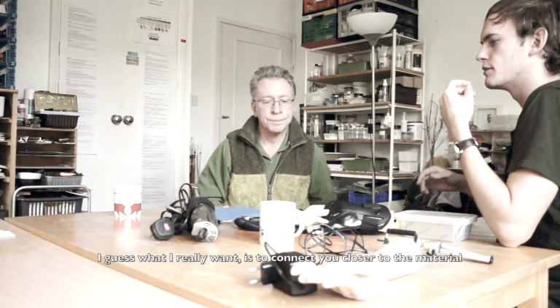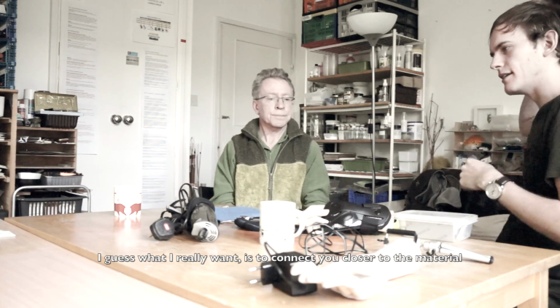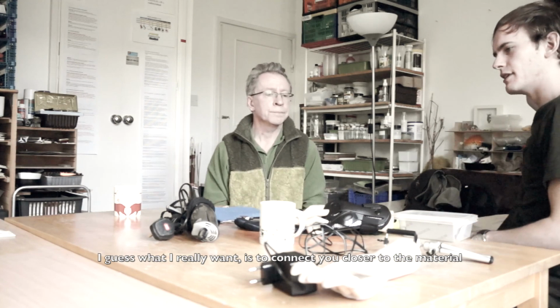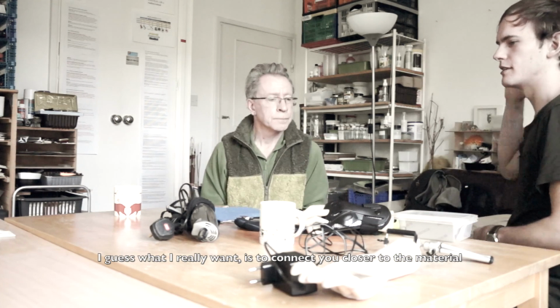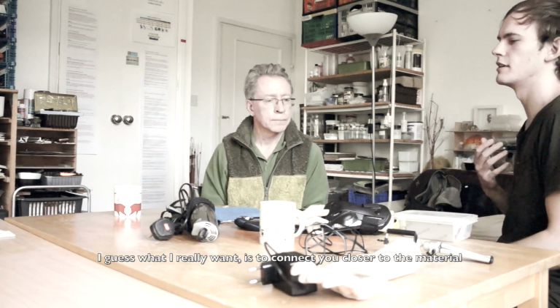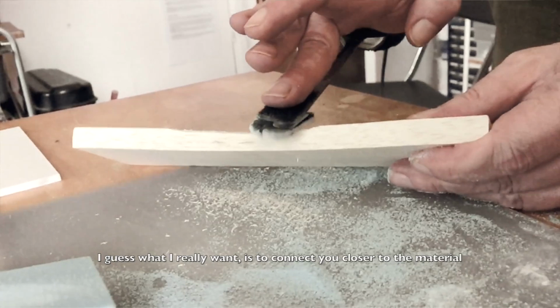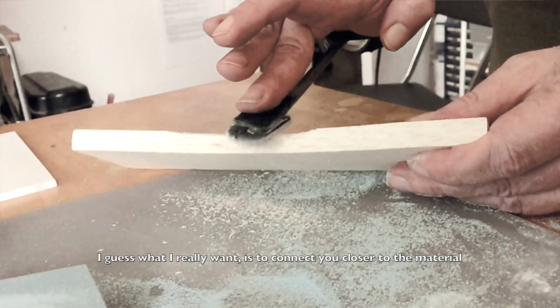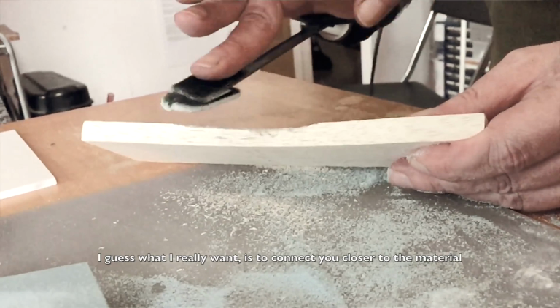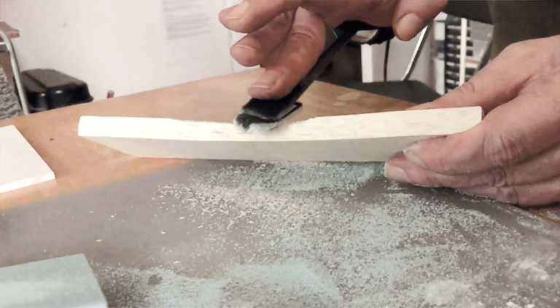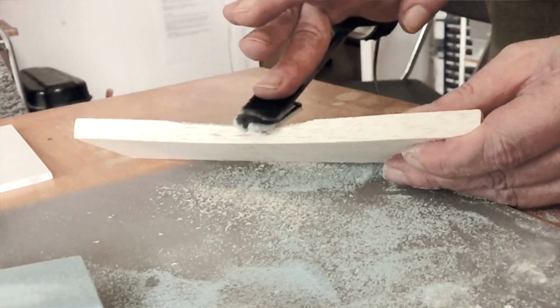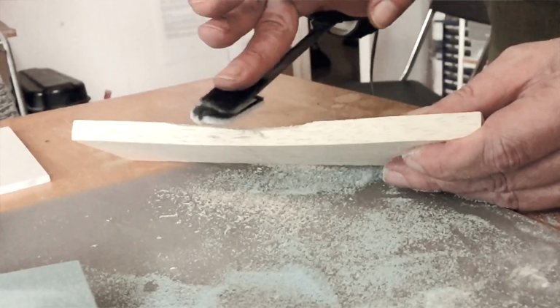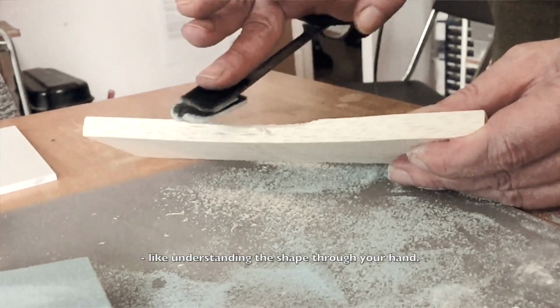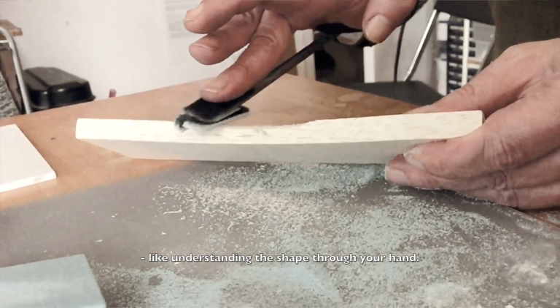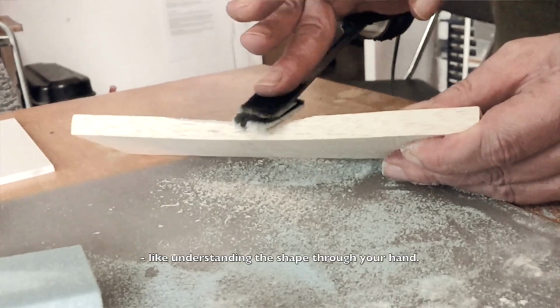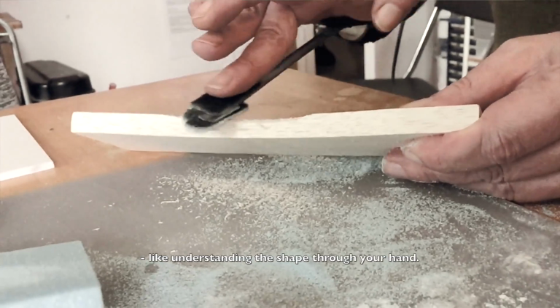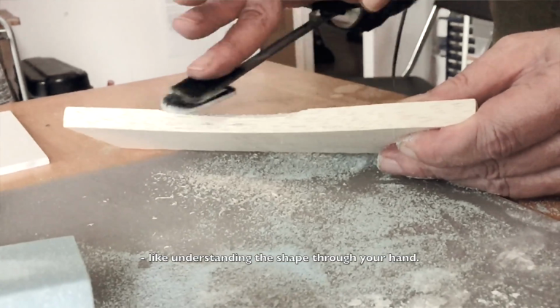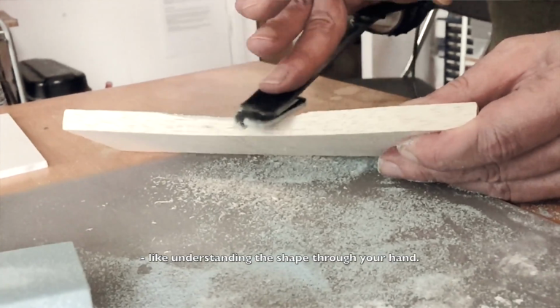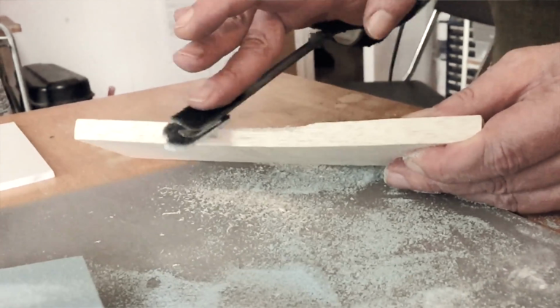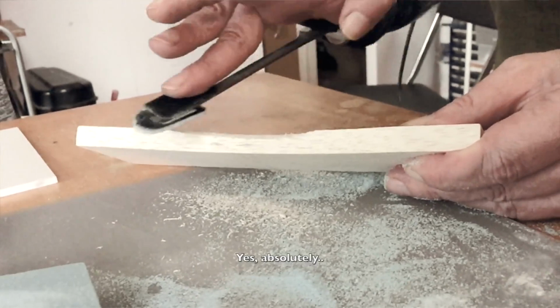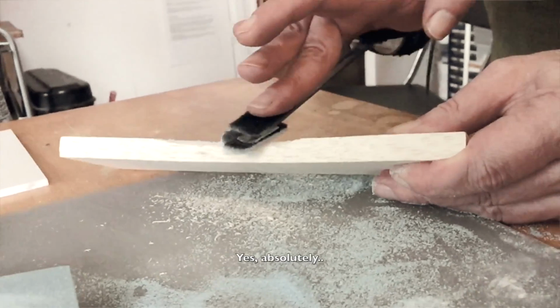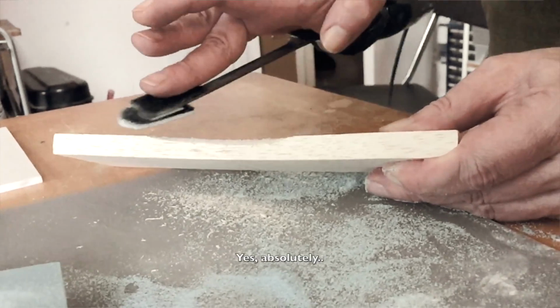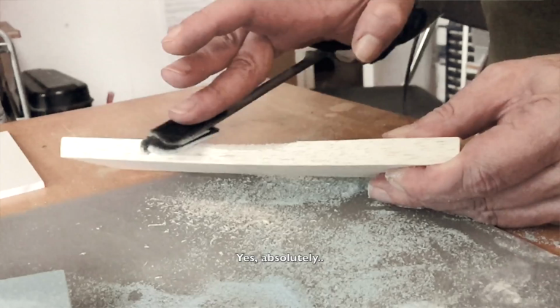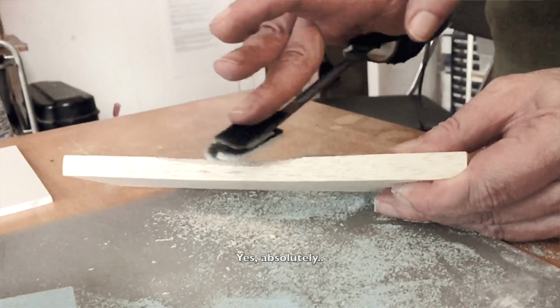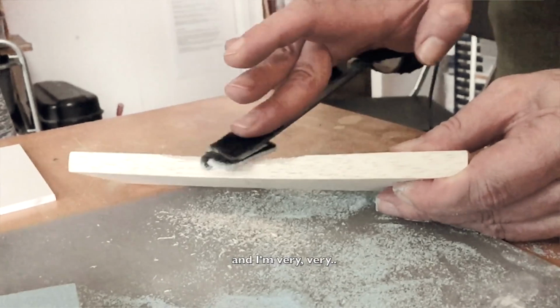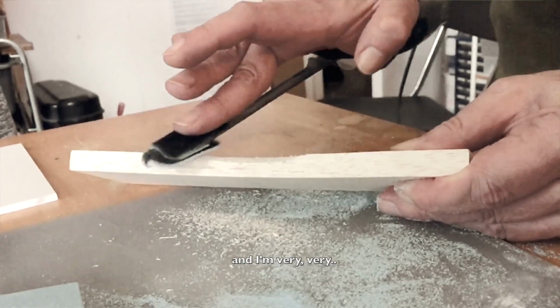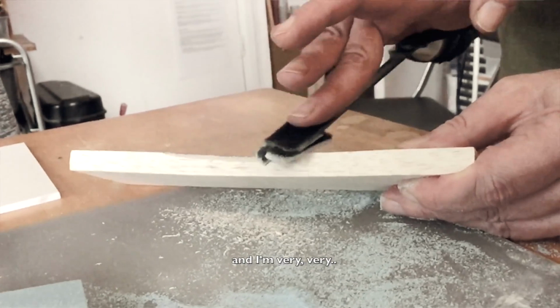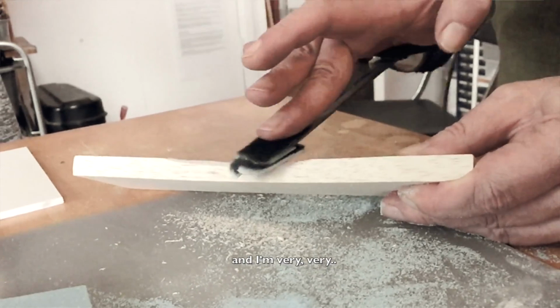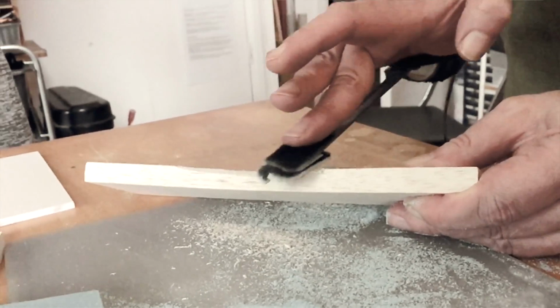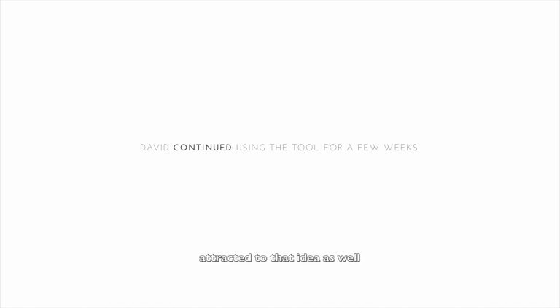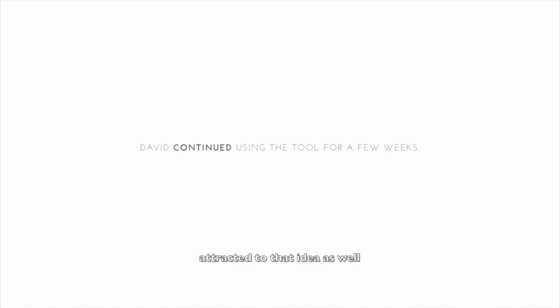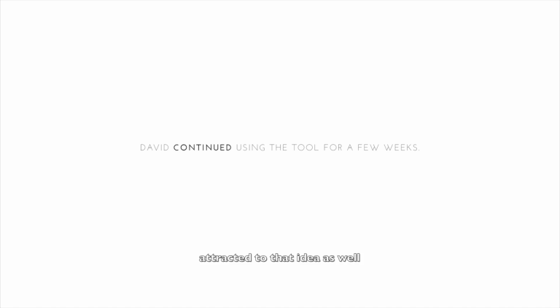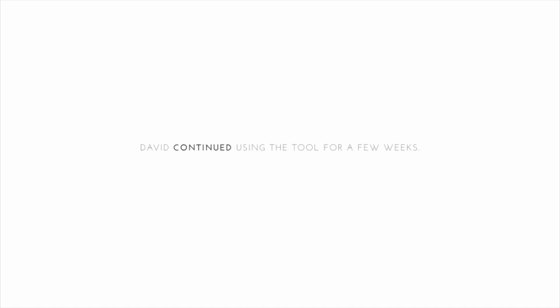What I really want is to connect you closer to the material, like understanding the shape through your hand. Yes, absolutely. And I'm very, very attracted to that idea as well.